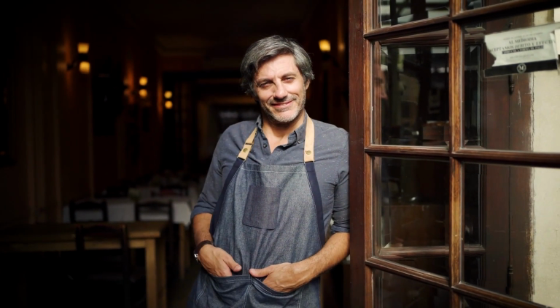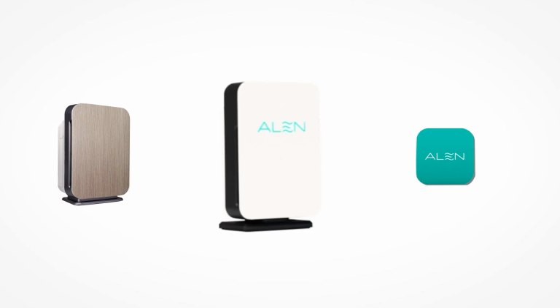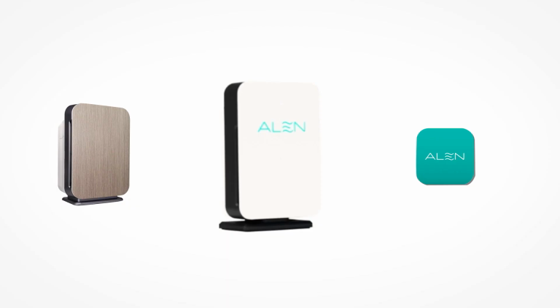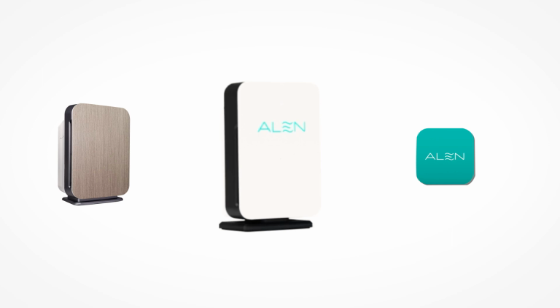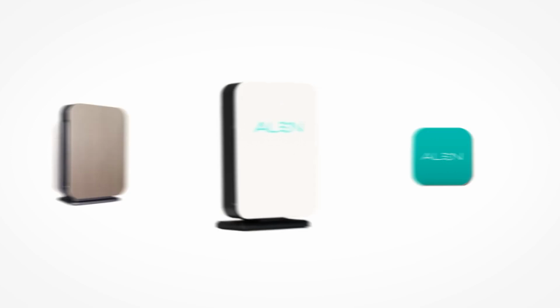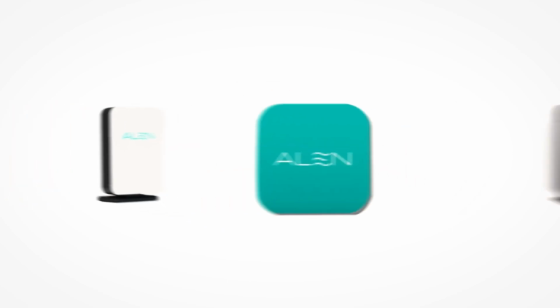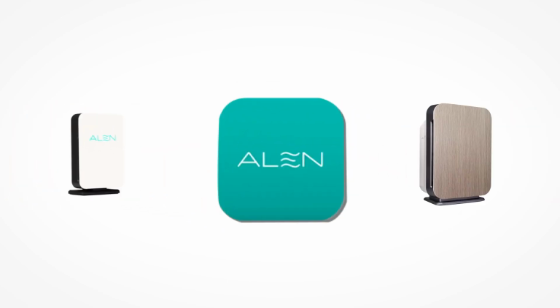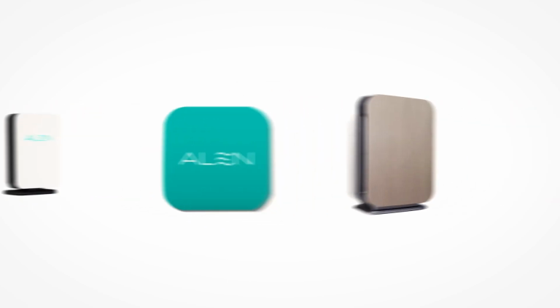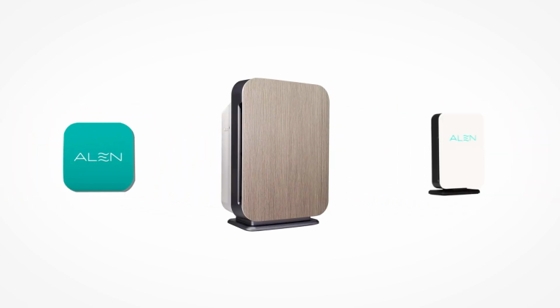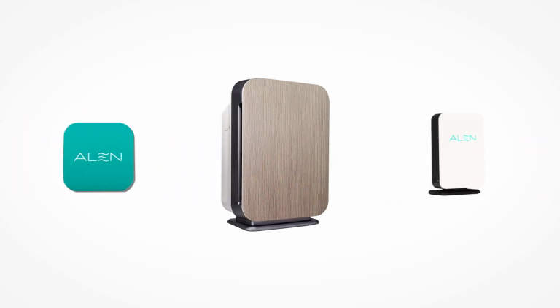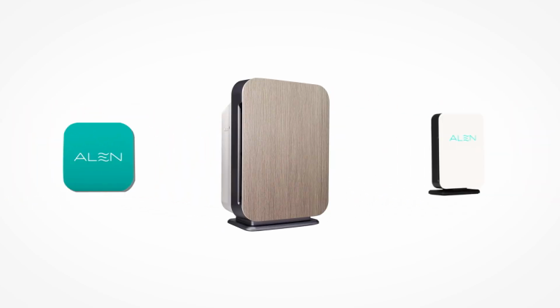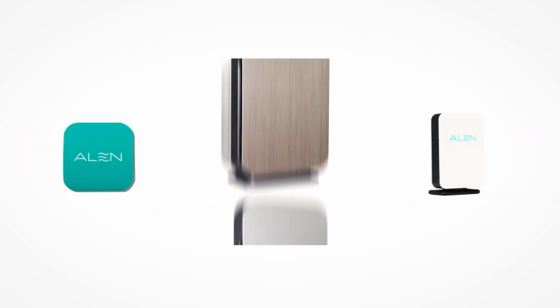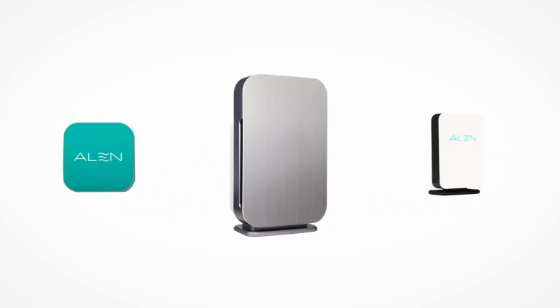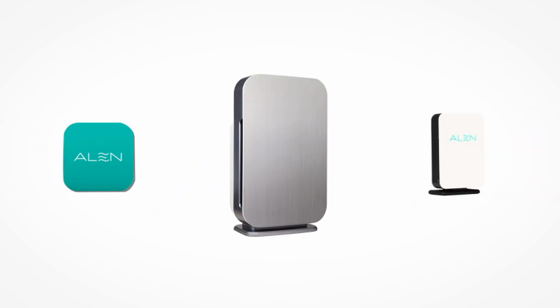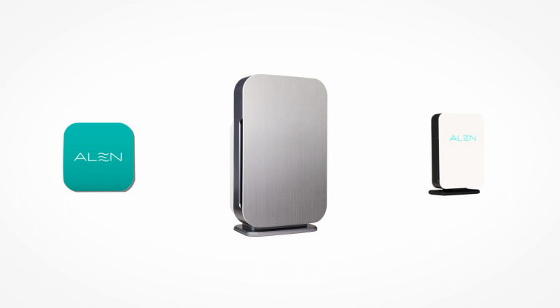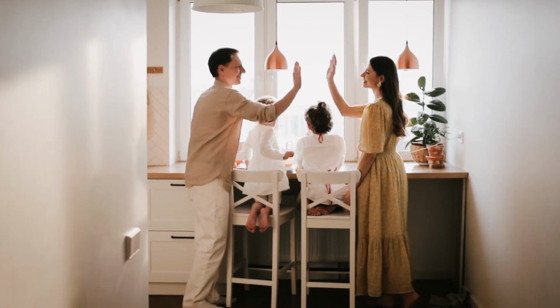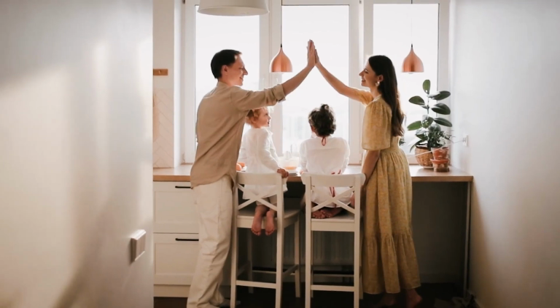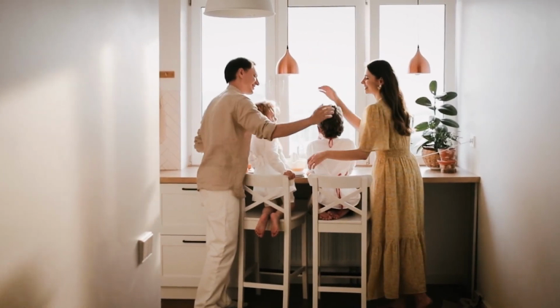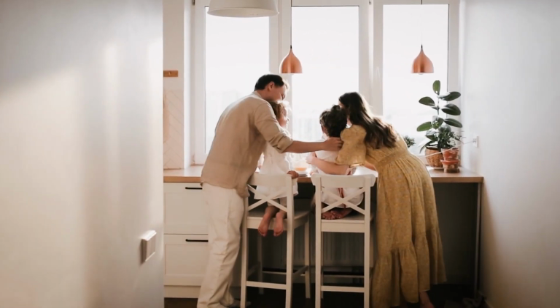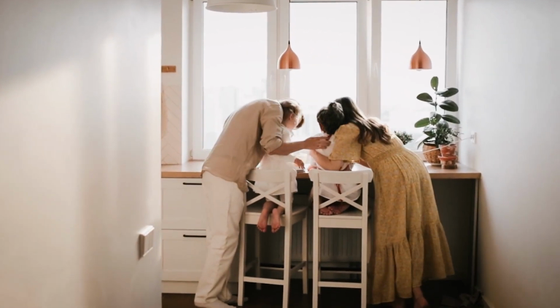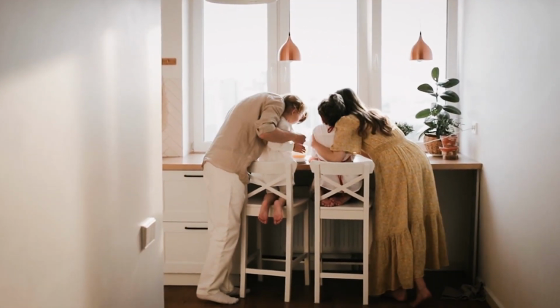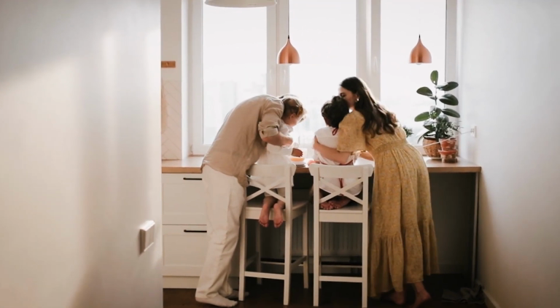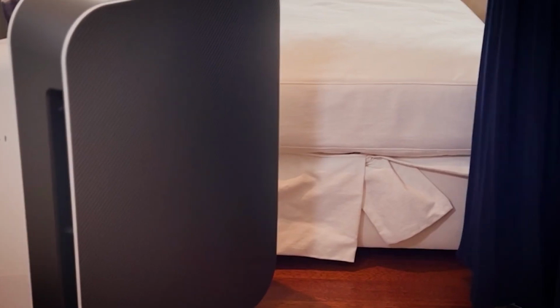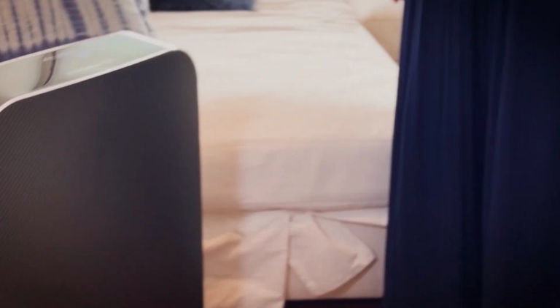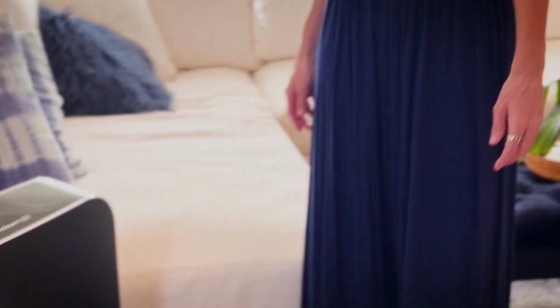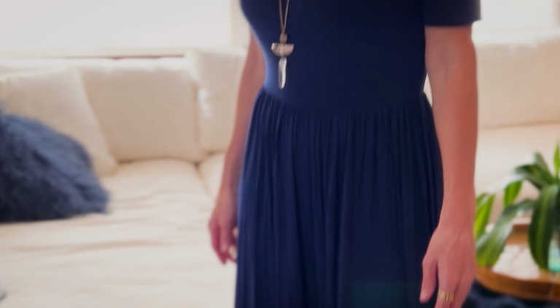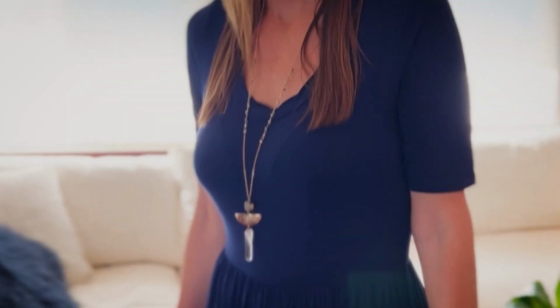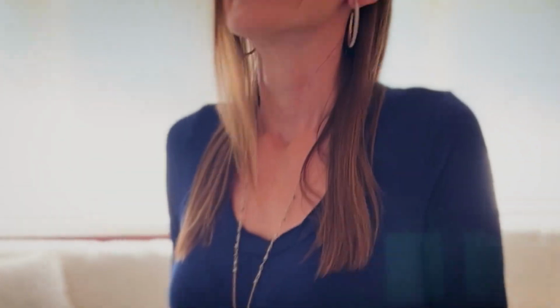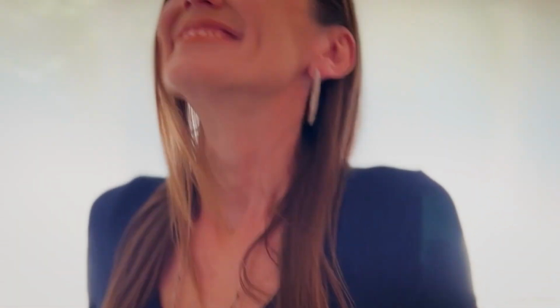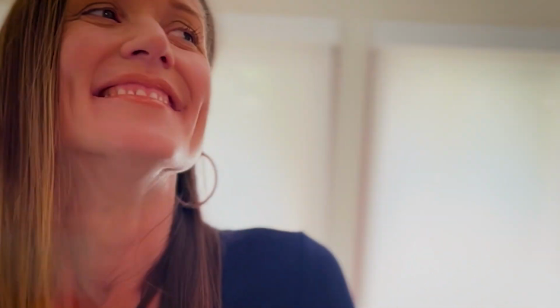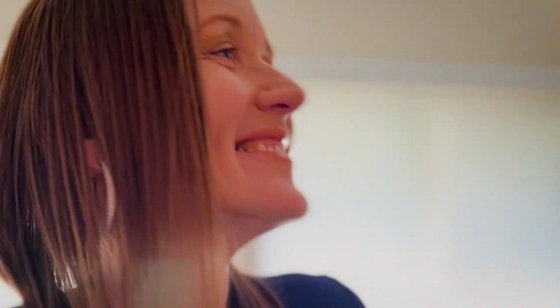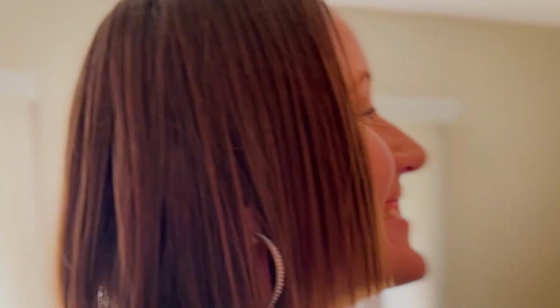The Allen AQM, the Allen app, and the Allen BreatheSmart 75i or 45i — working smarter together to improve your air quality IQ with true HEPA air filters designed to run efficiently 24/7, 365.